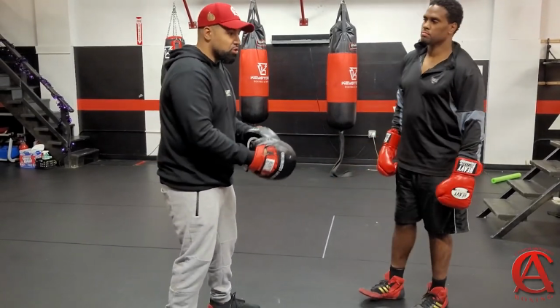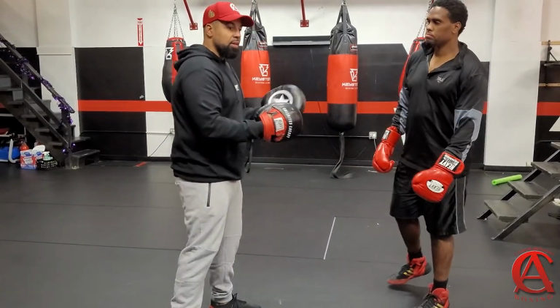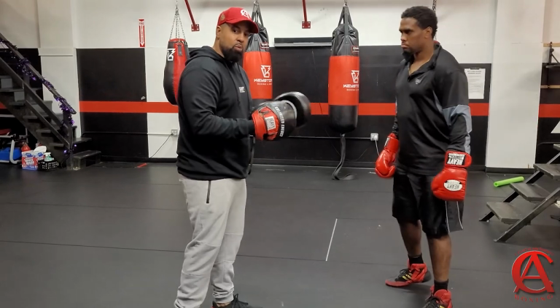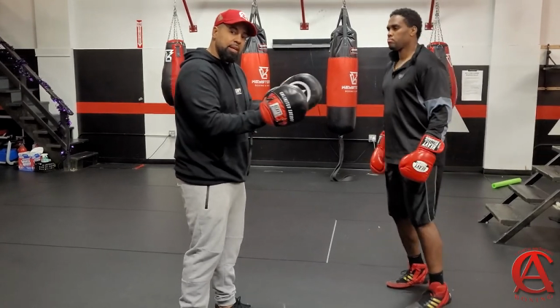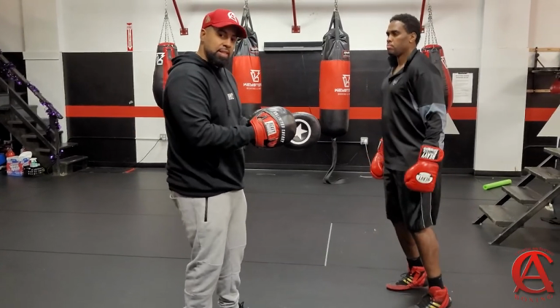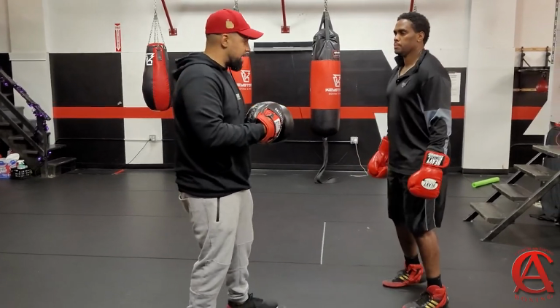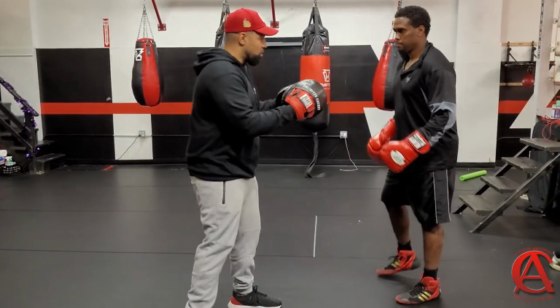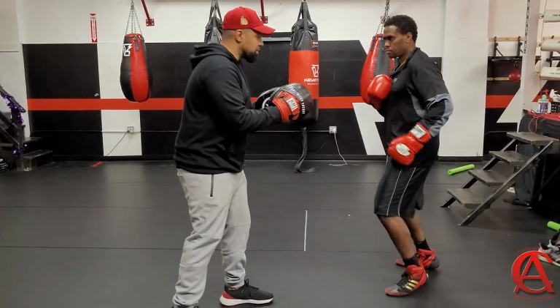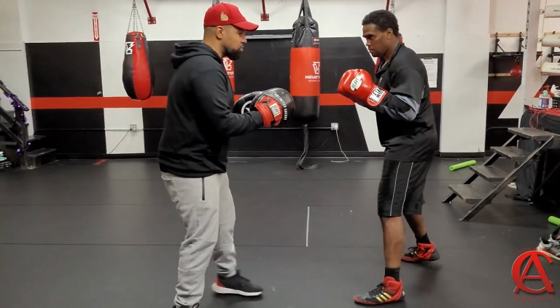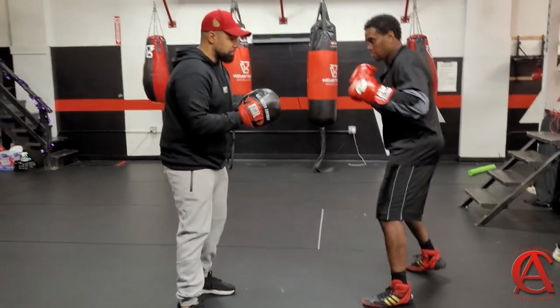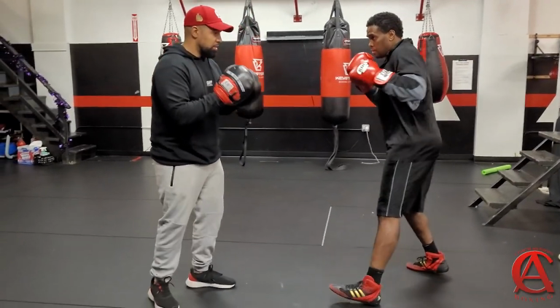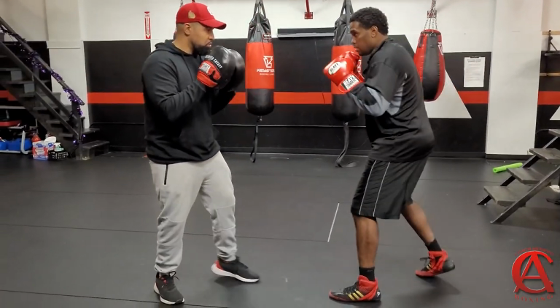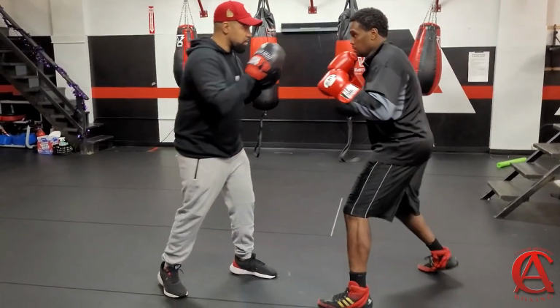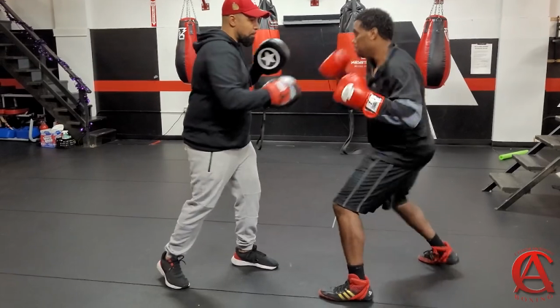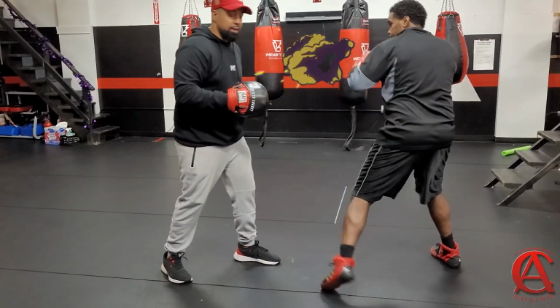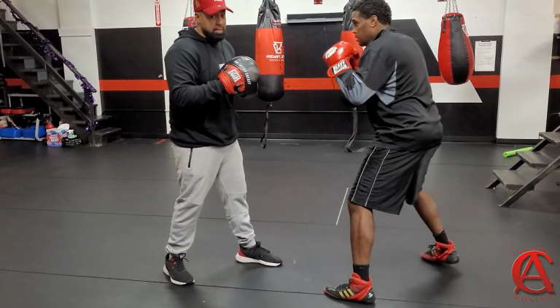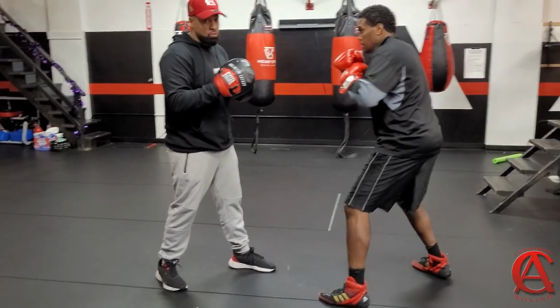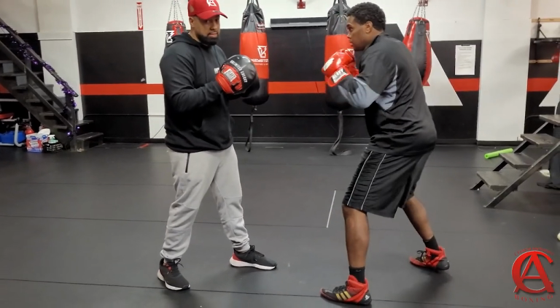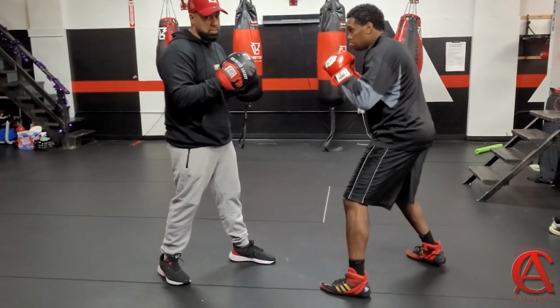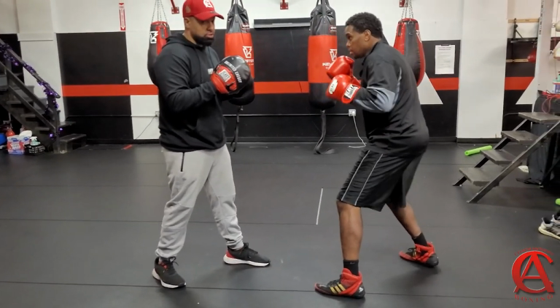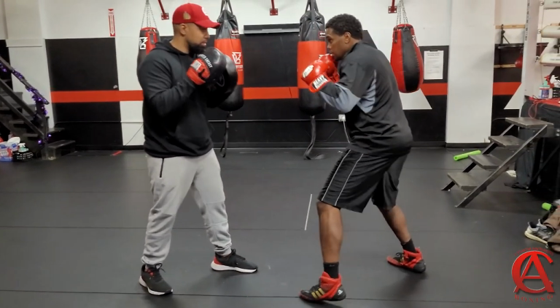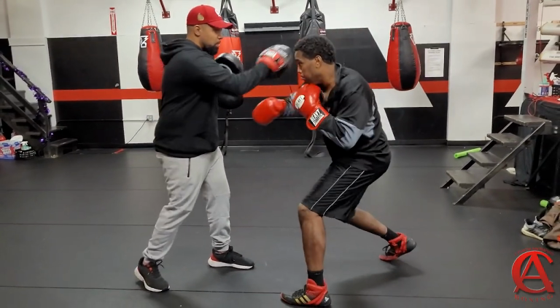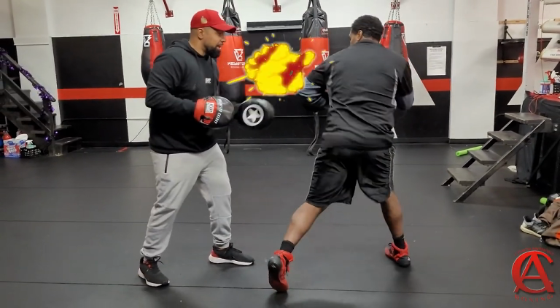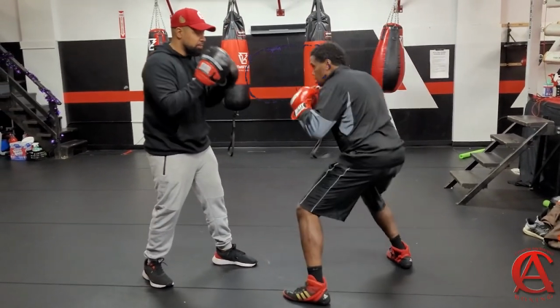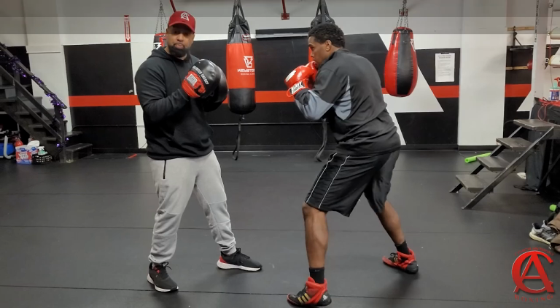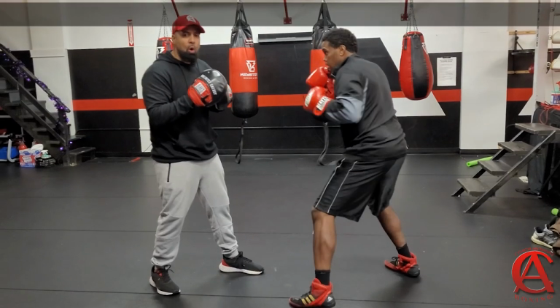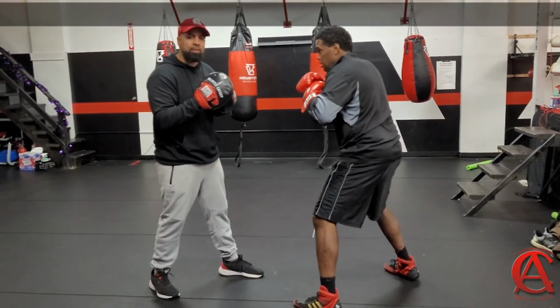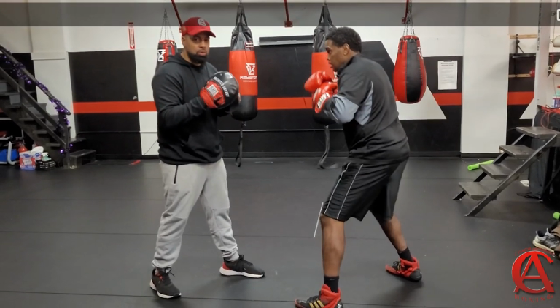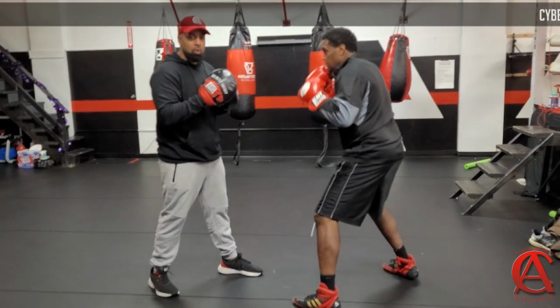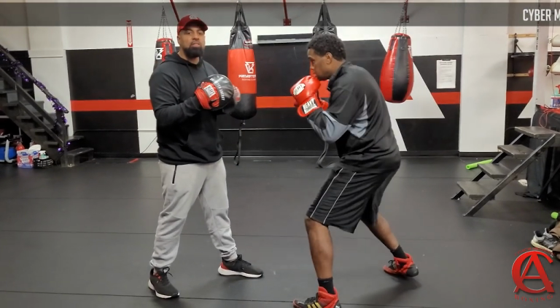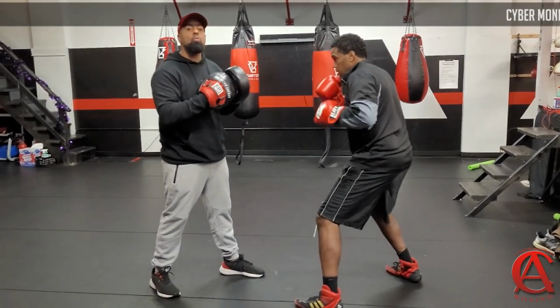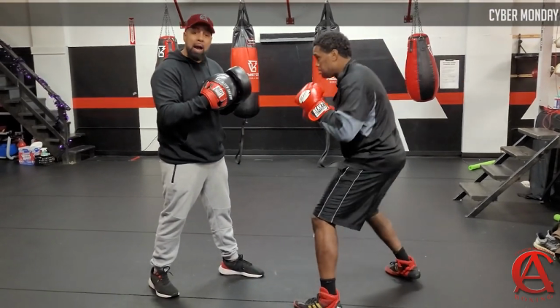Once he understands that weight transfer, all he's going to do is do the move and whoop — that's the punch that's going to hurt you. Punch it all the way through. This is when you want power.